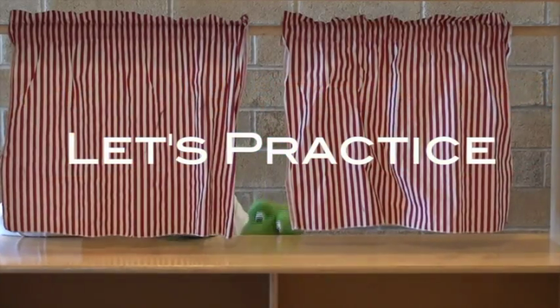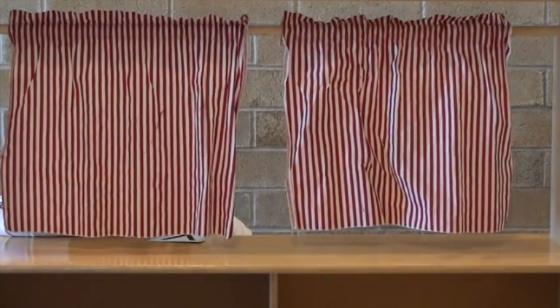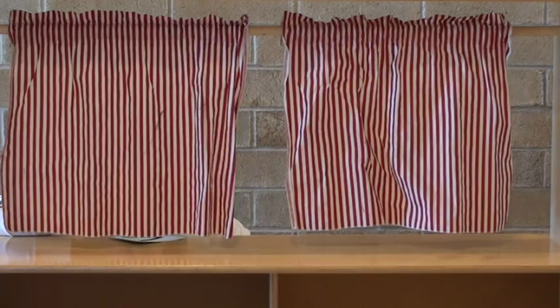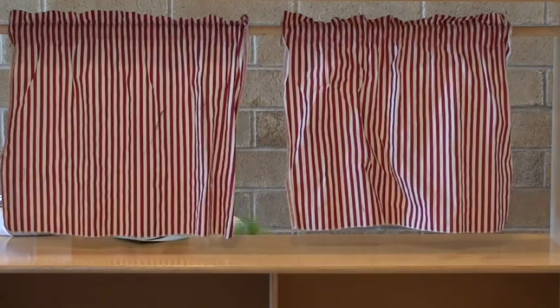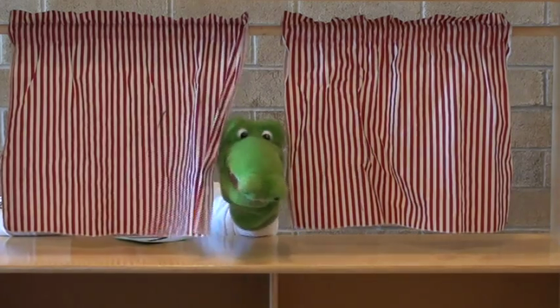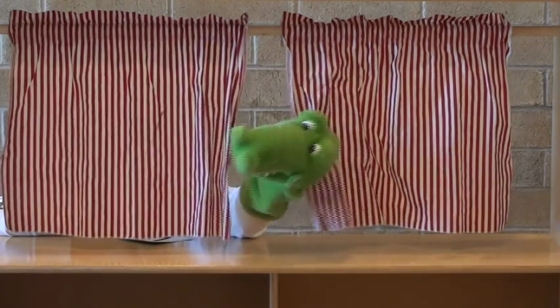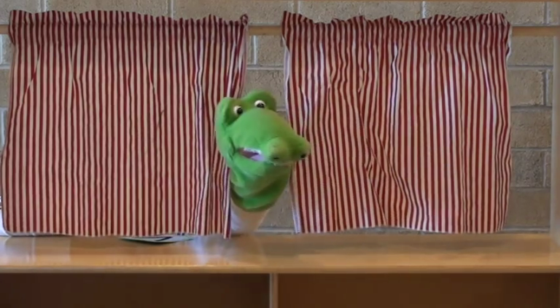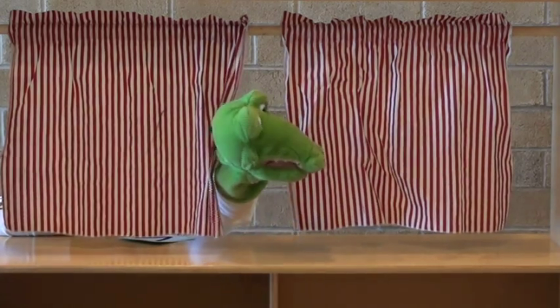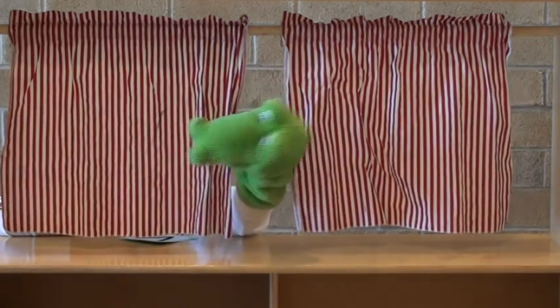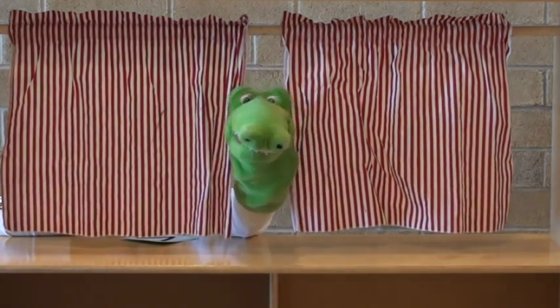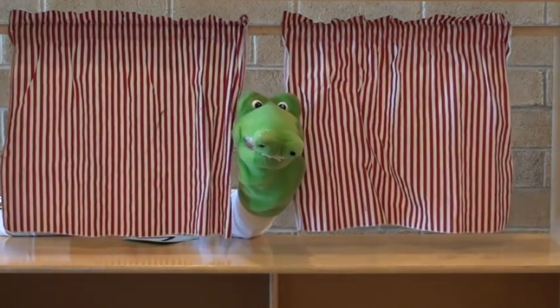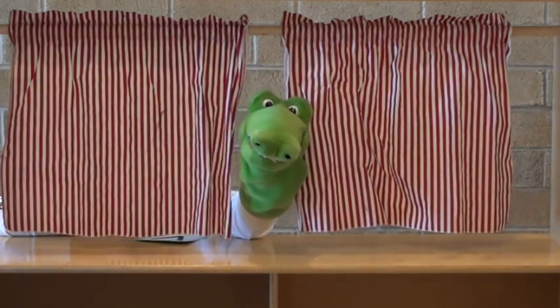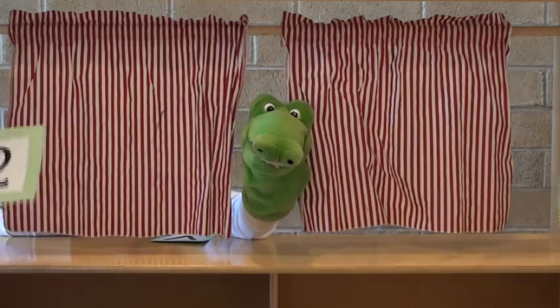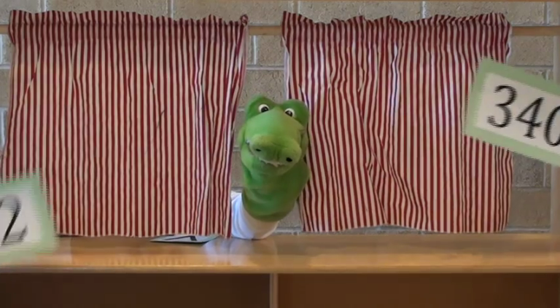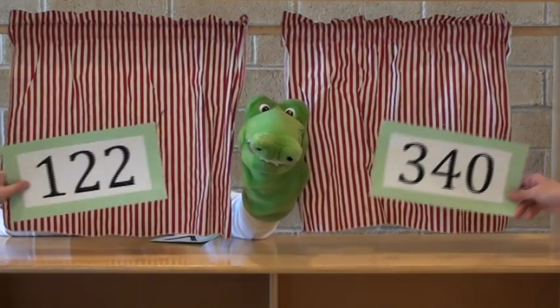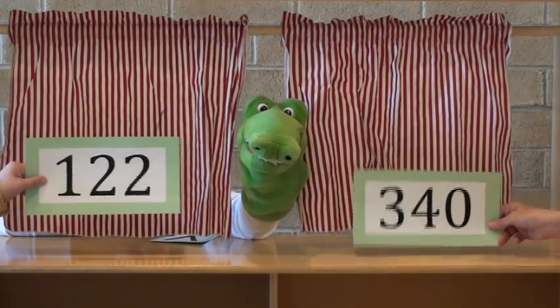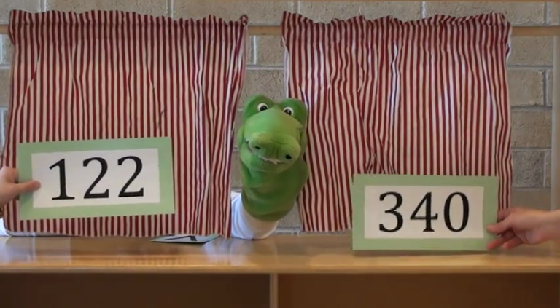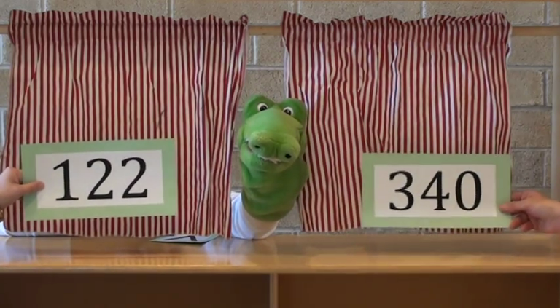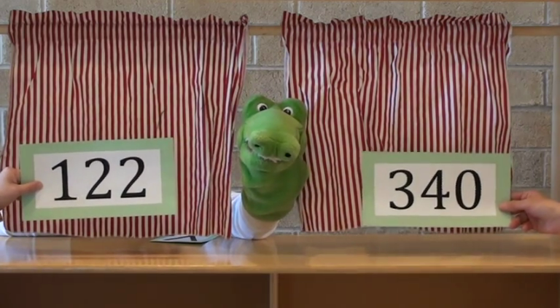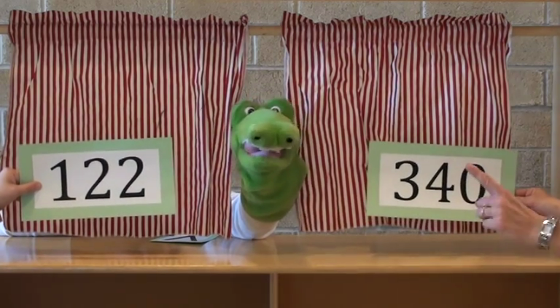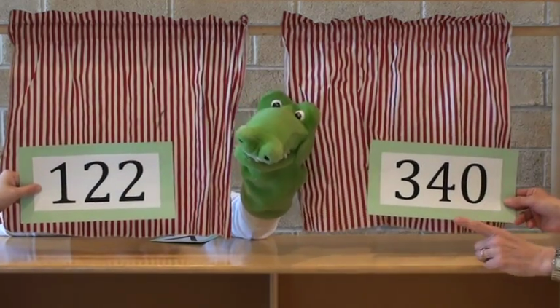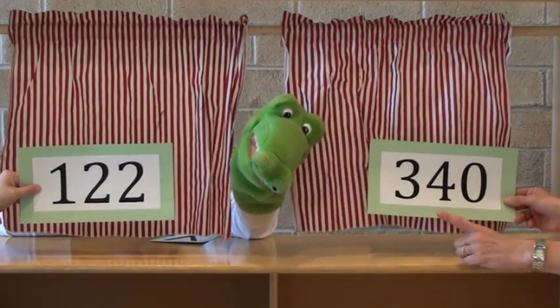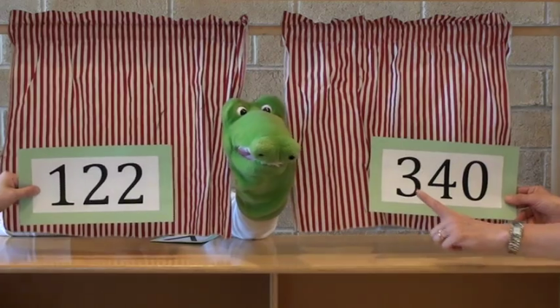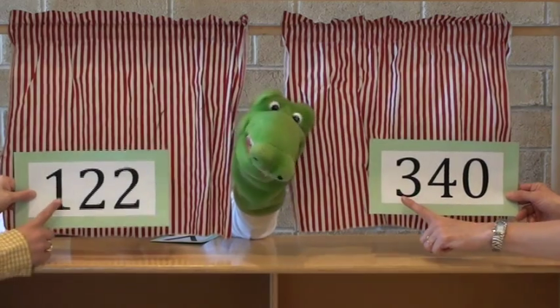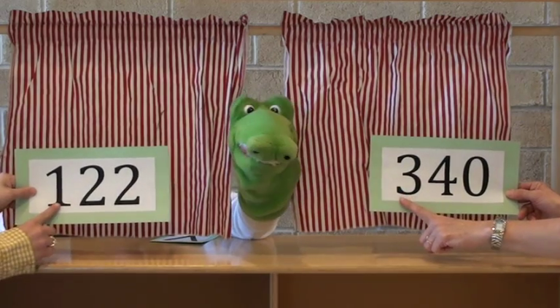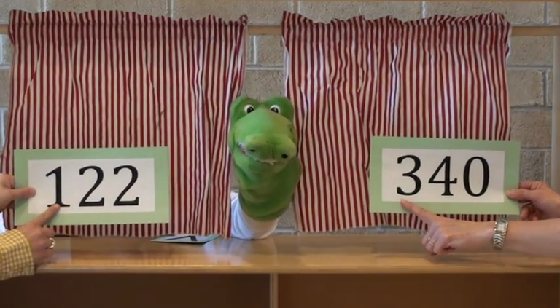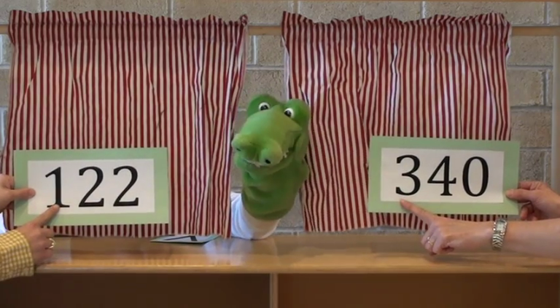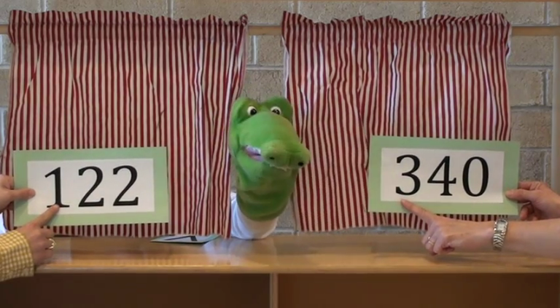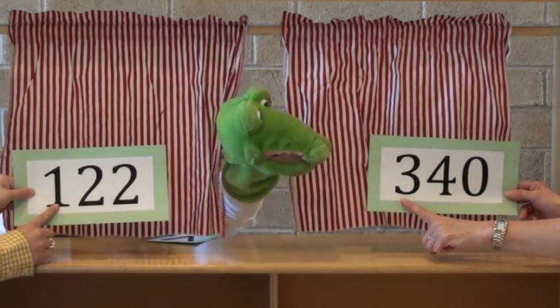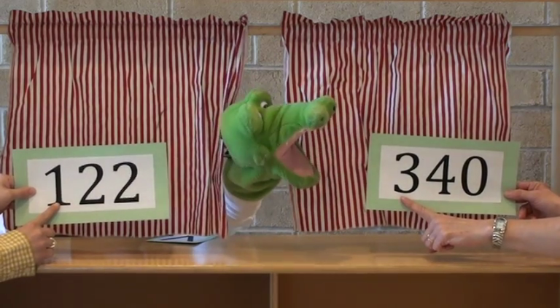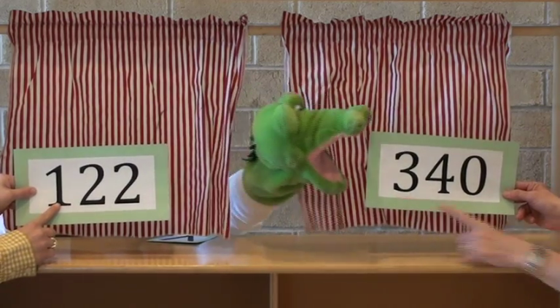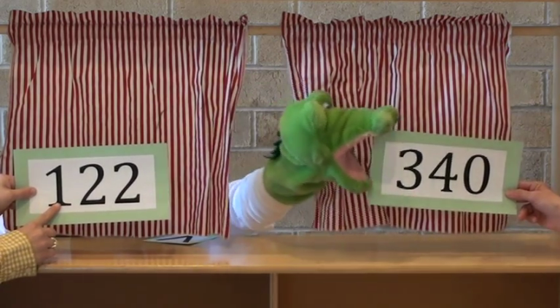Alligators love large numbers, so naturally they'll compare numbers and find the best snack. Watch as his helpers demonstrate how to compare numbers. The highest place value in this set is the hundreds column. The three has a higher value as it represents three hundreds, or three hundred.